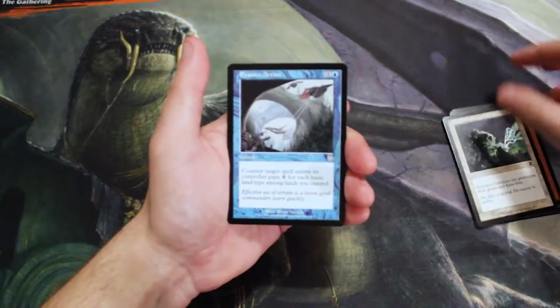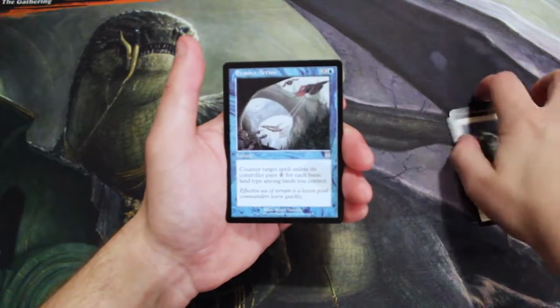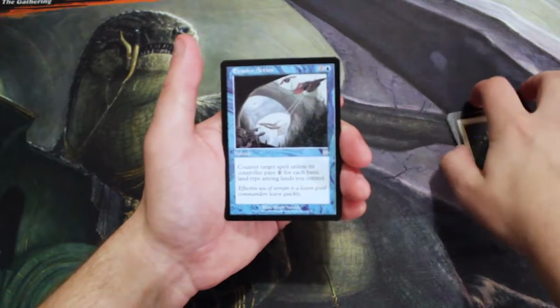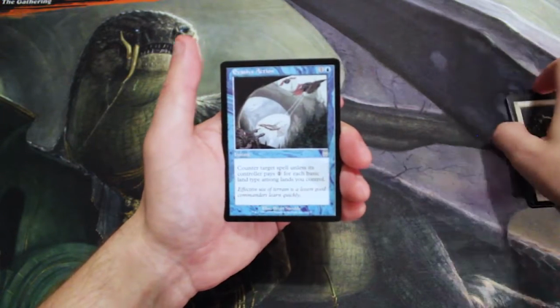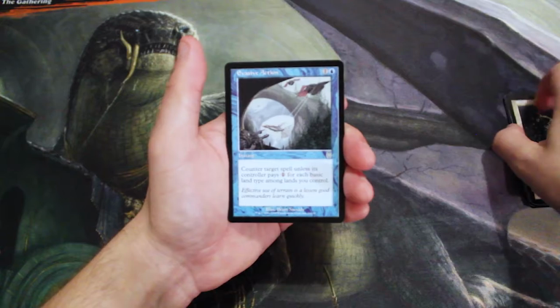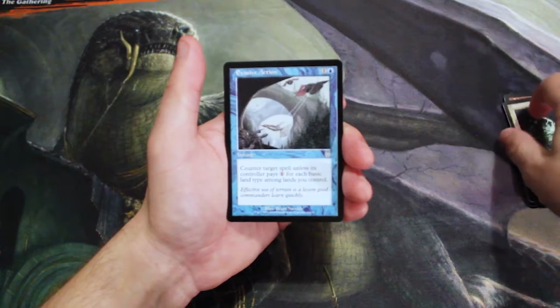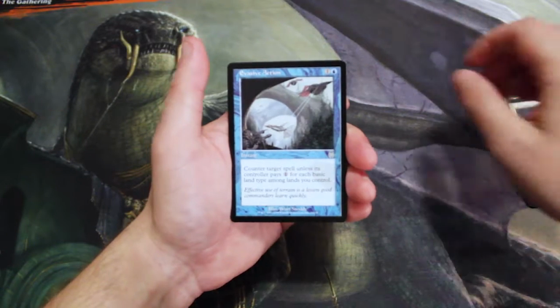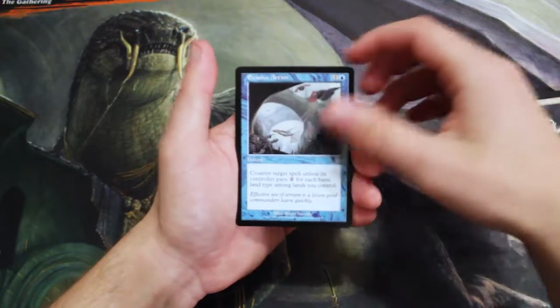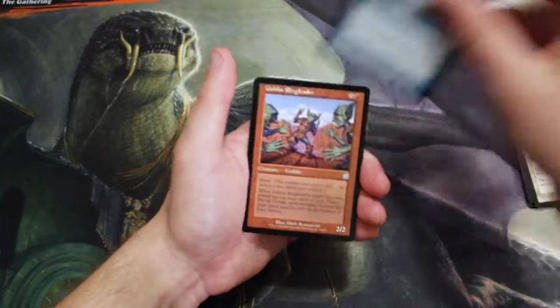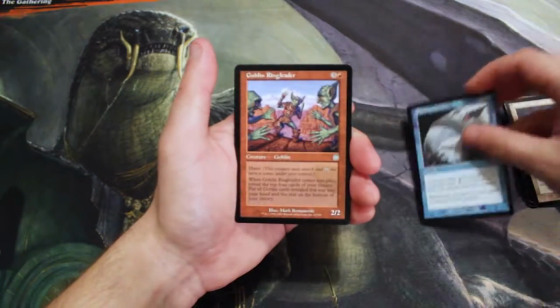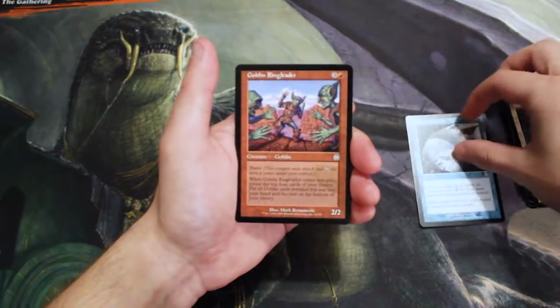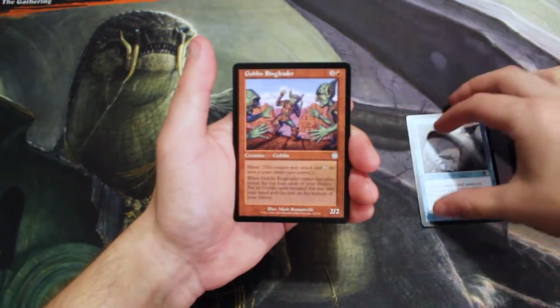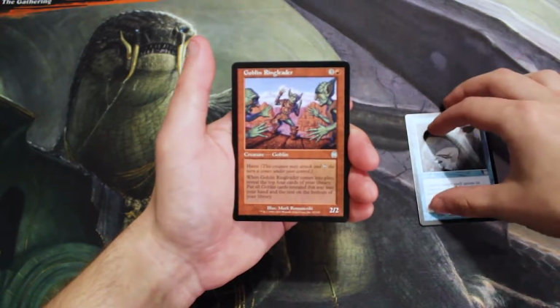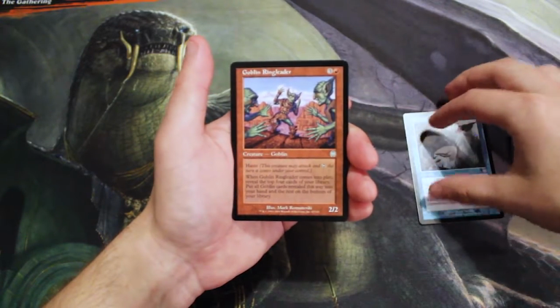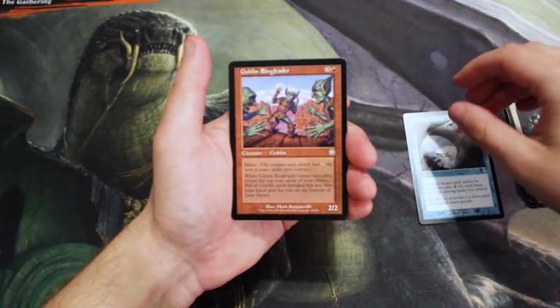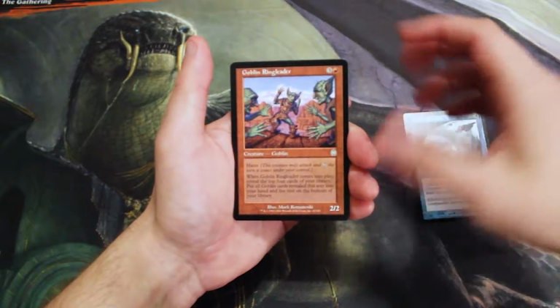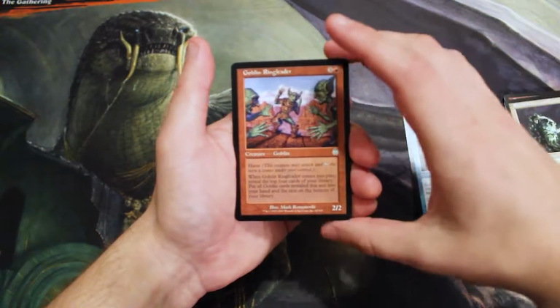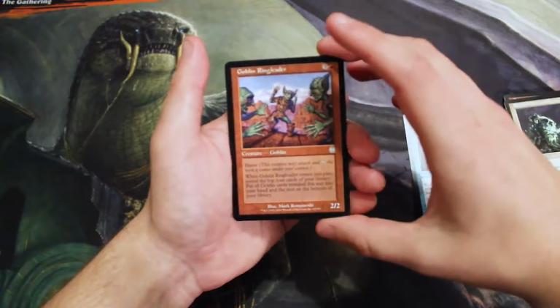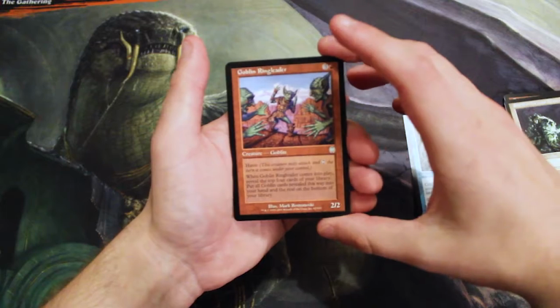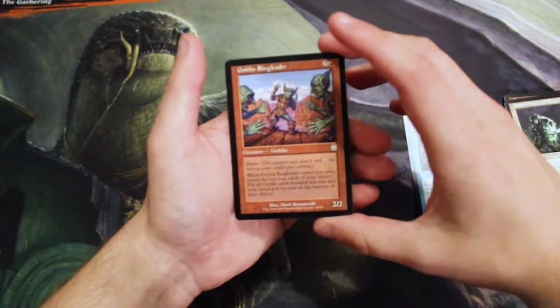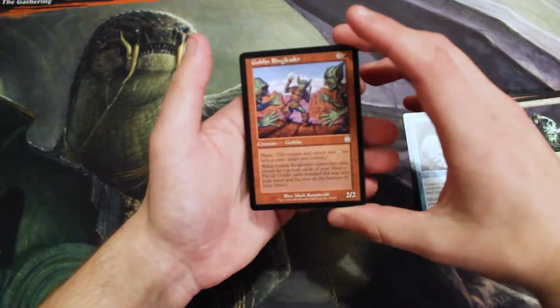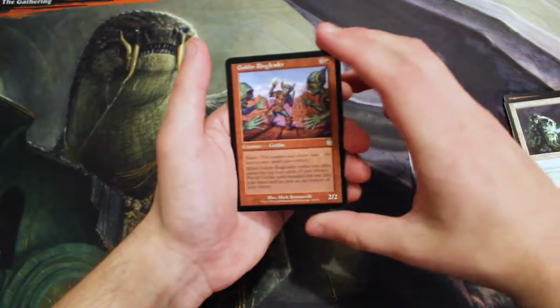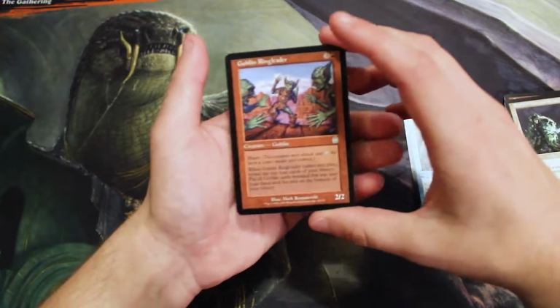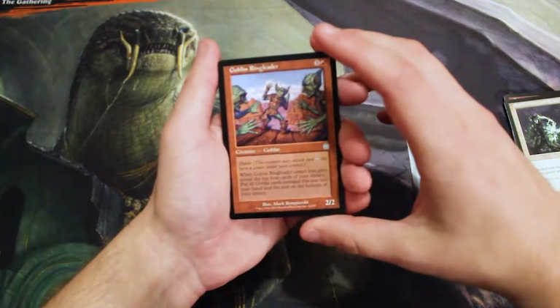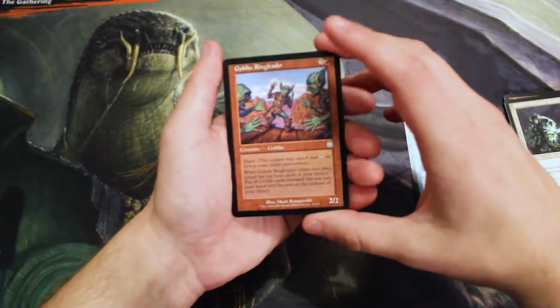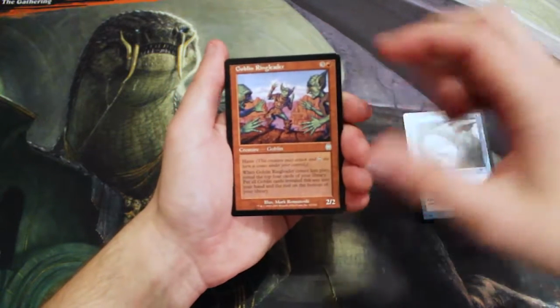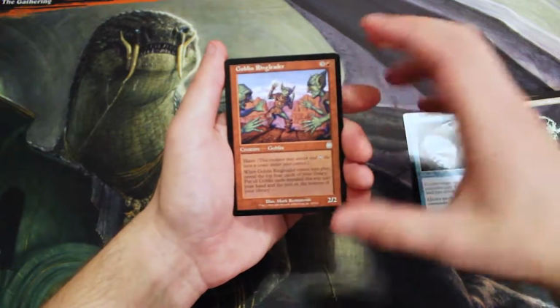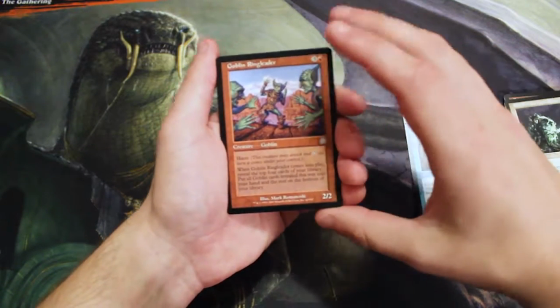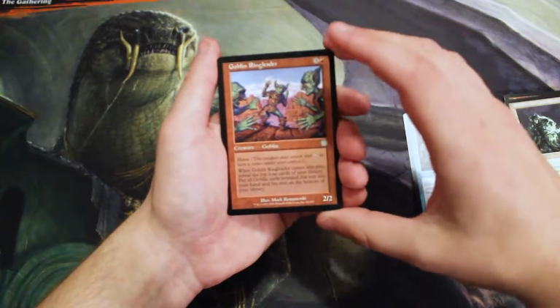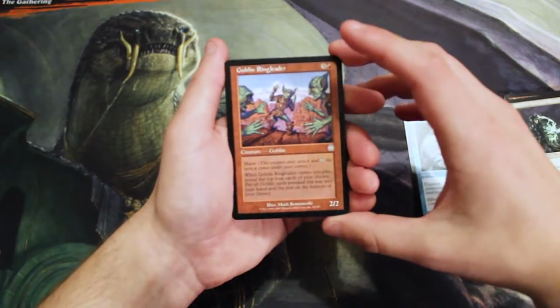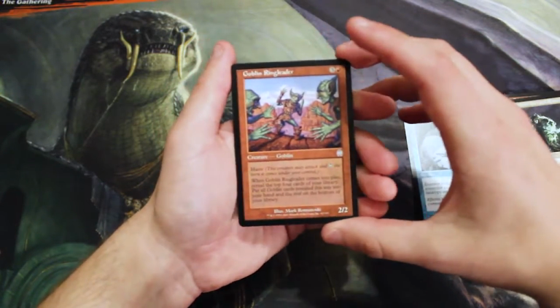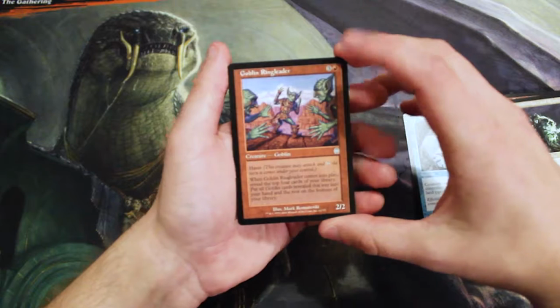Kicking off our uncommons, we have Evasive Action. We have Goblin Ringleader — this is actually a really good card, one of the value uncommons, and I will take a second to talk about it just because it is that good.